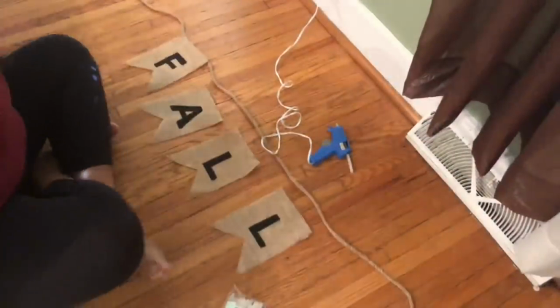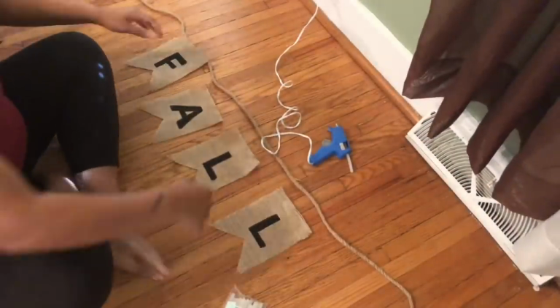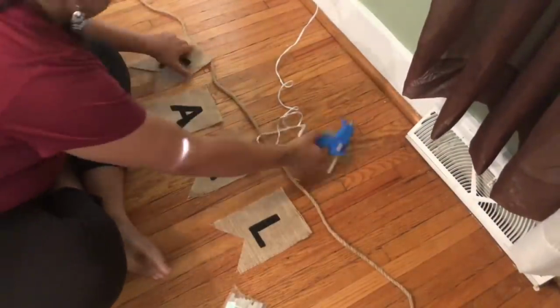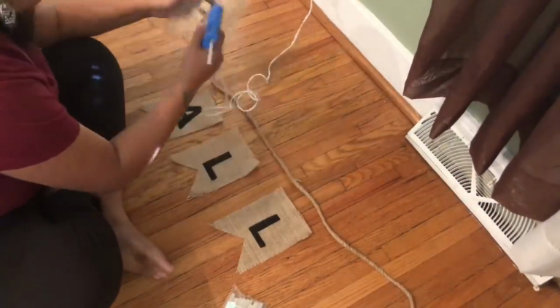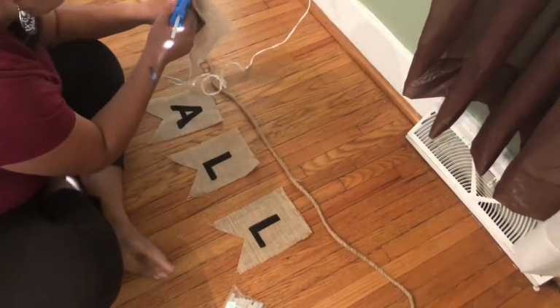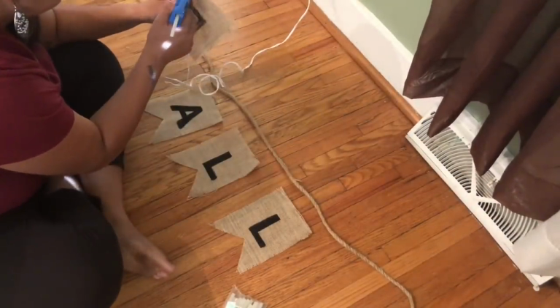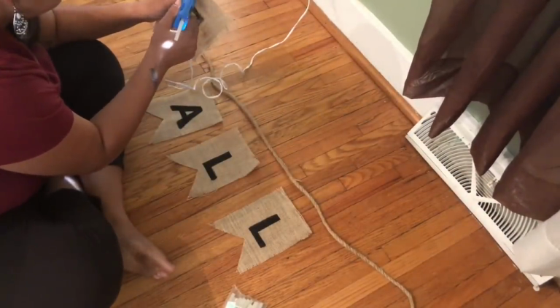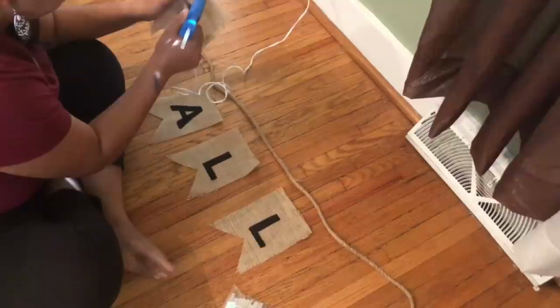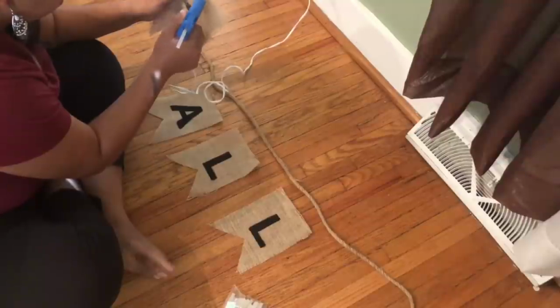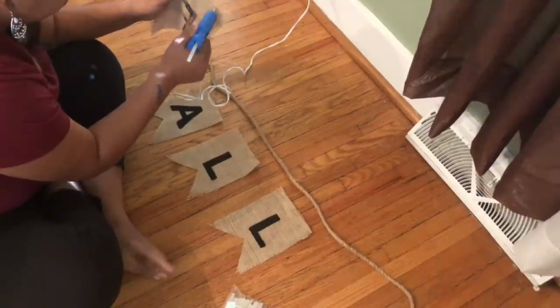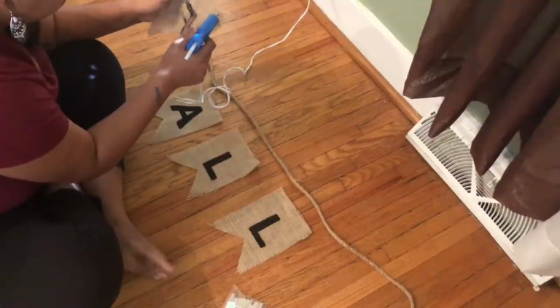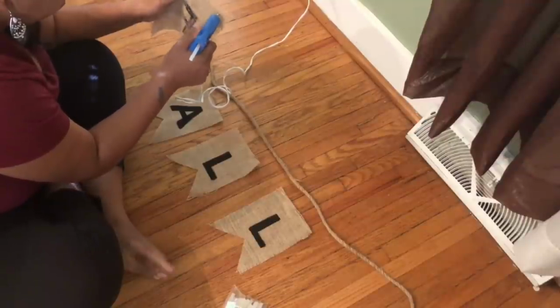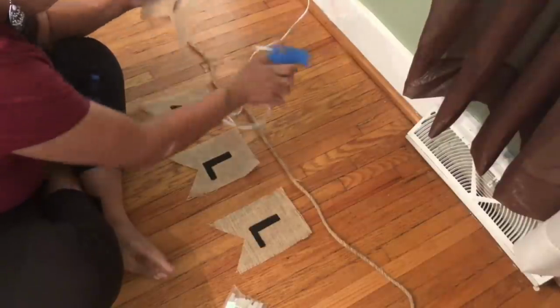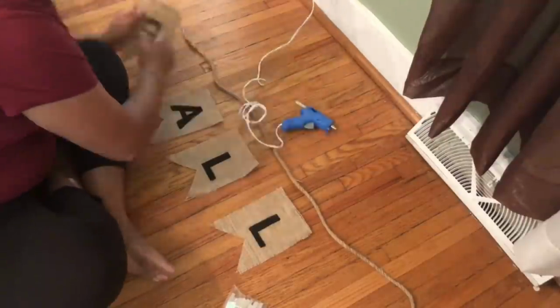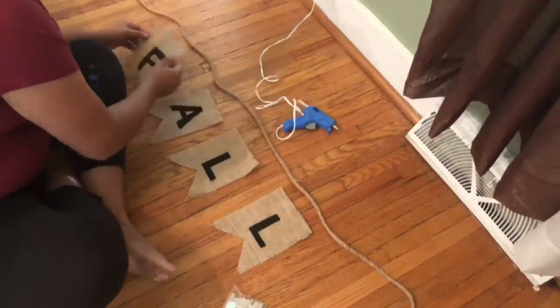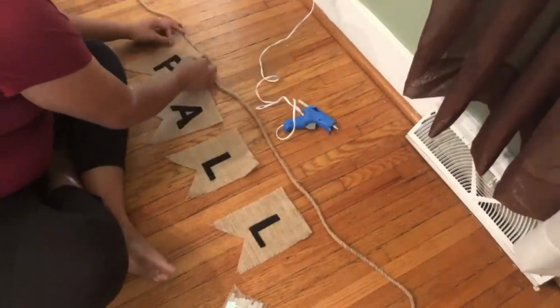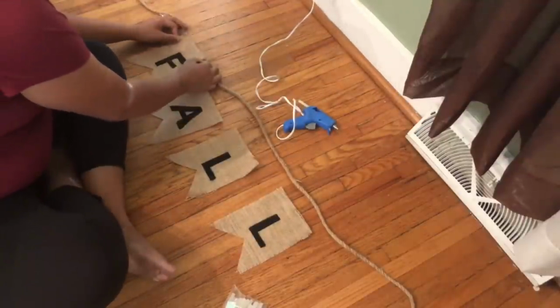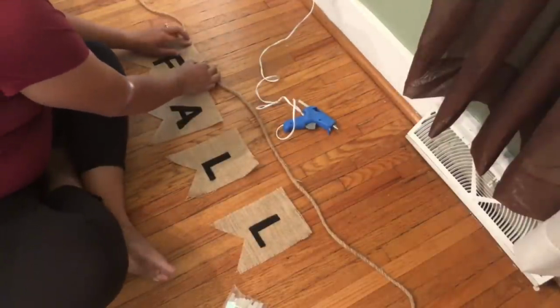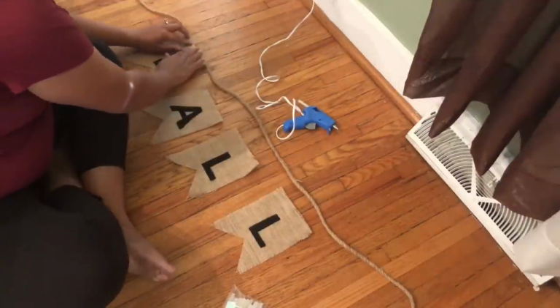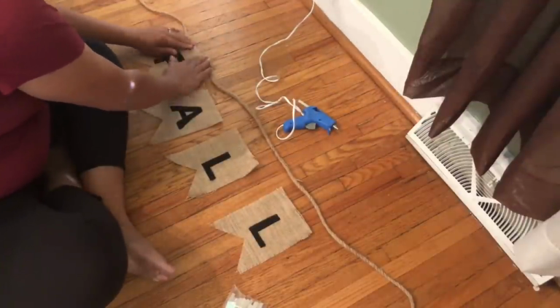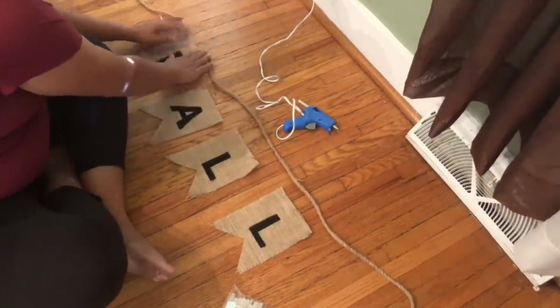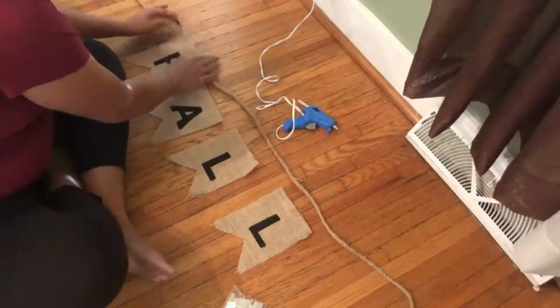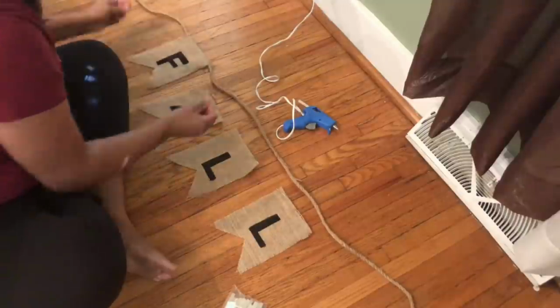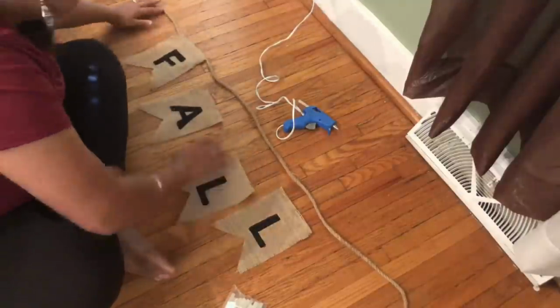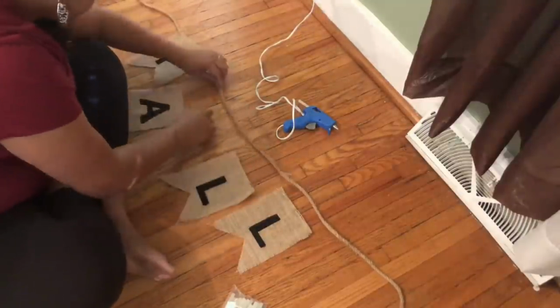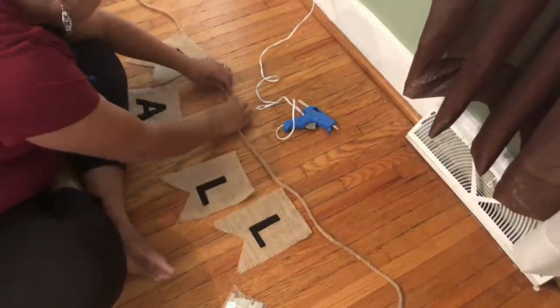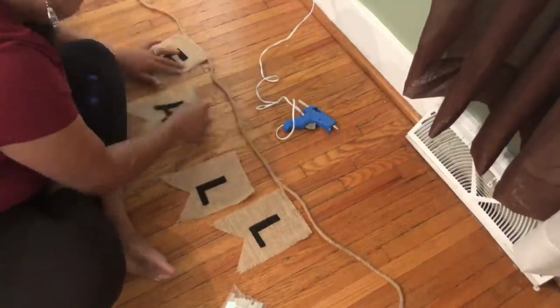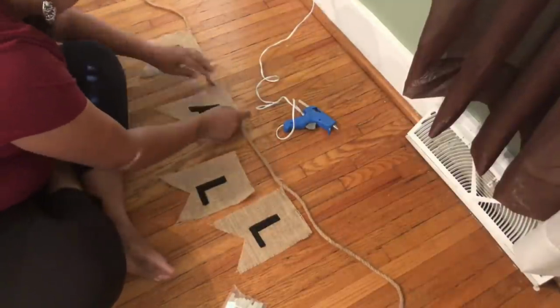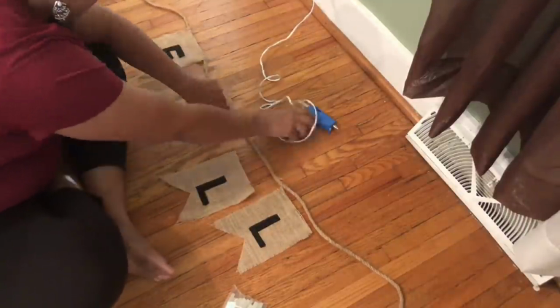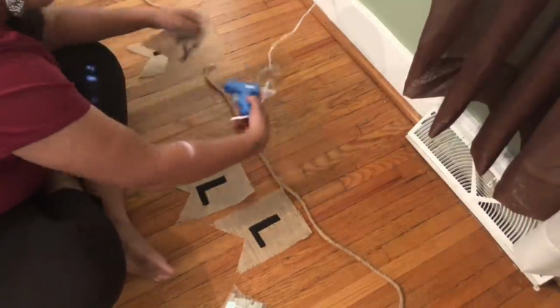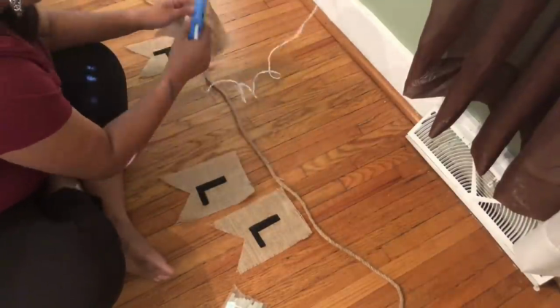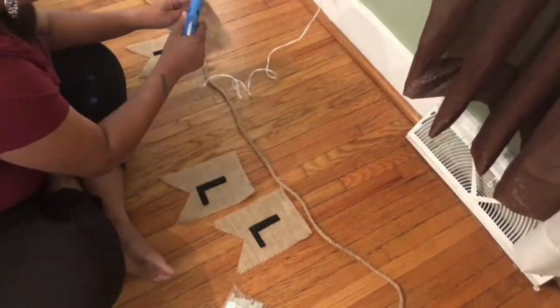Now the last step of this: once the paint is dry, I'm just going to go ahead and put hot glue along the edge of each burlap piece and then place it on my nautical rope. I spaced these about one and a half to two inches apart.